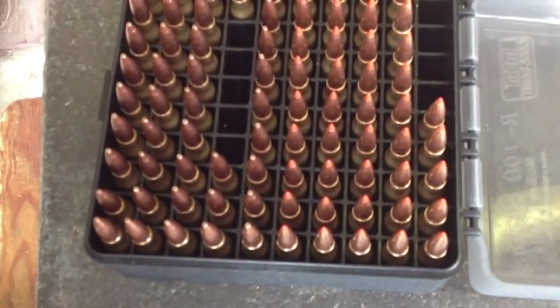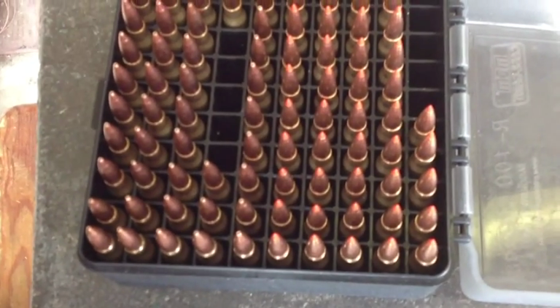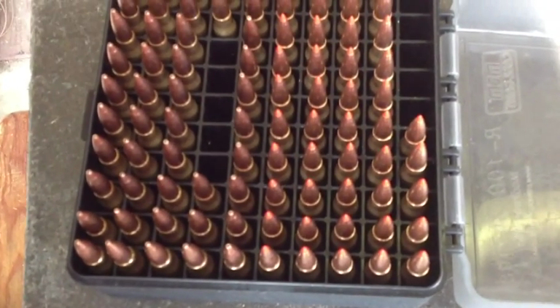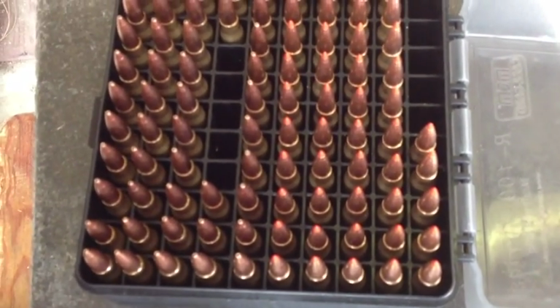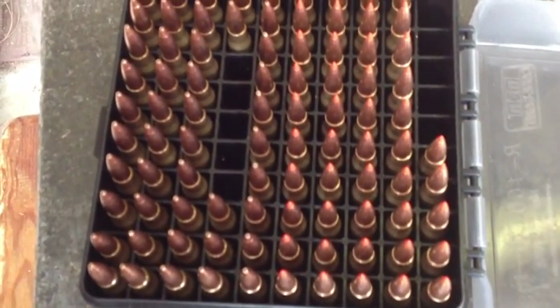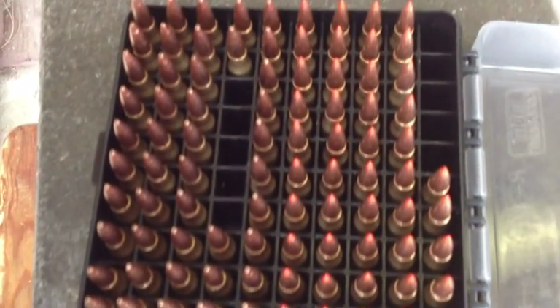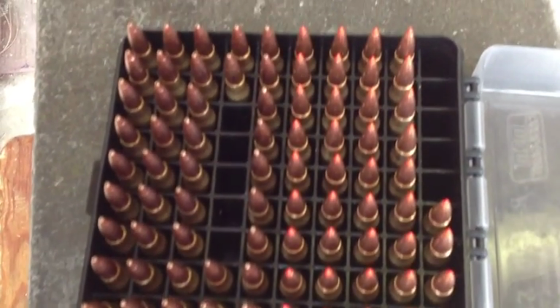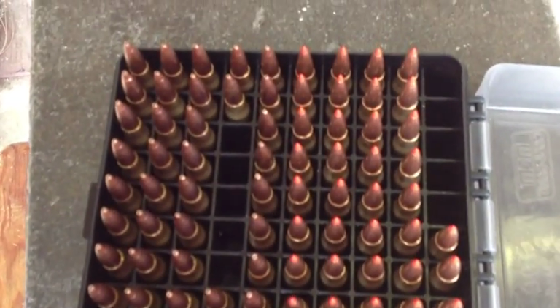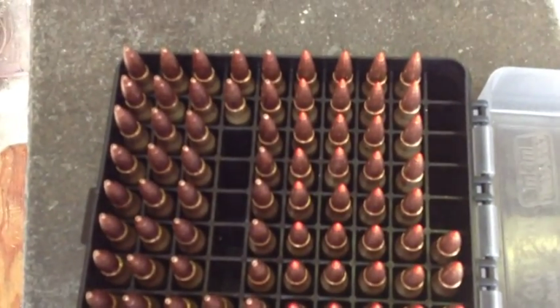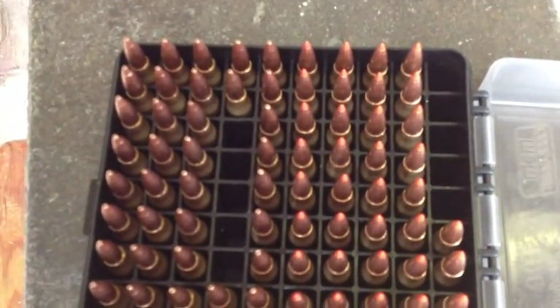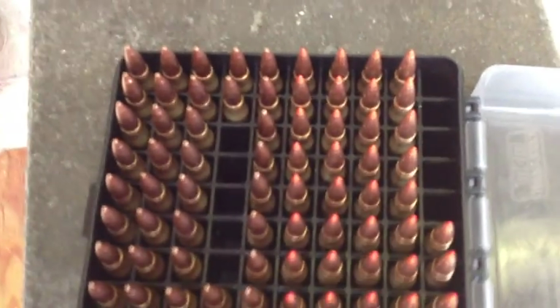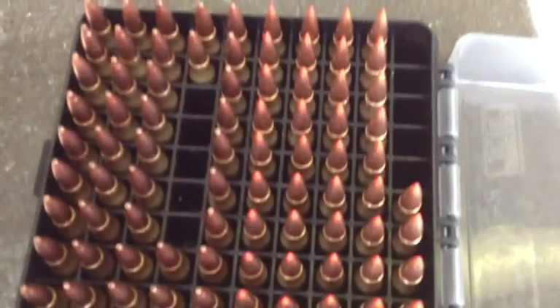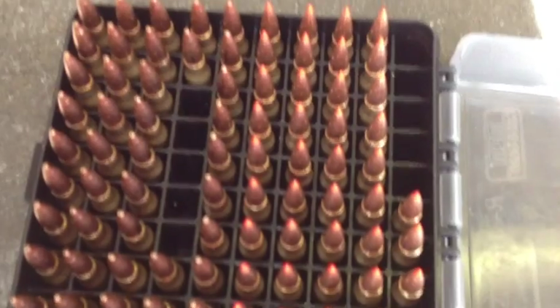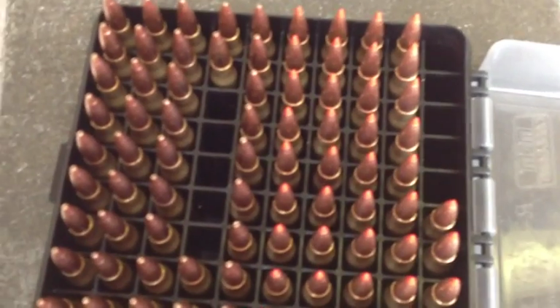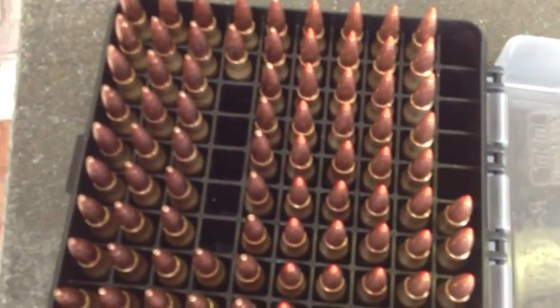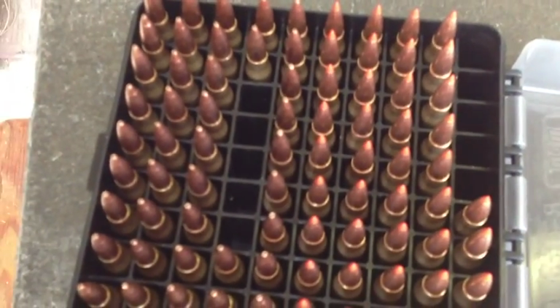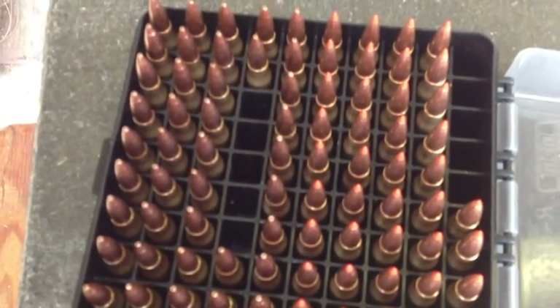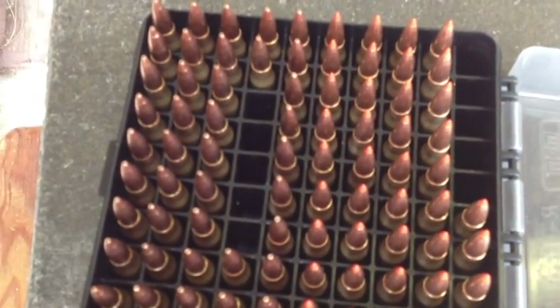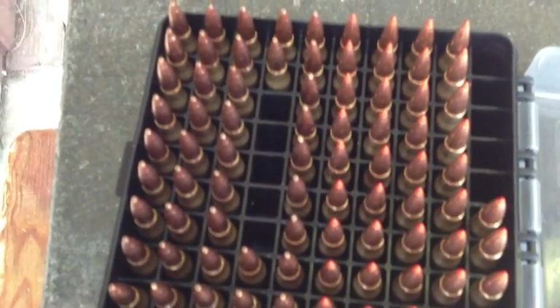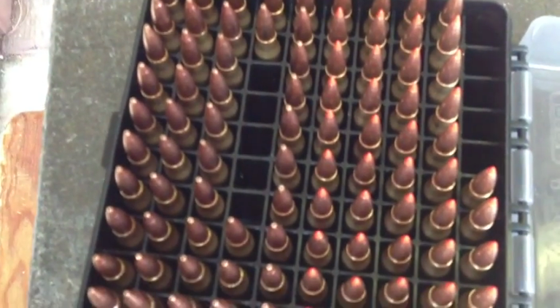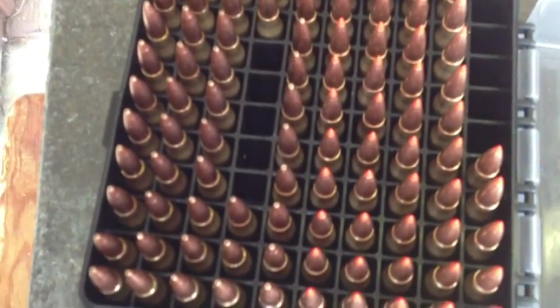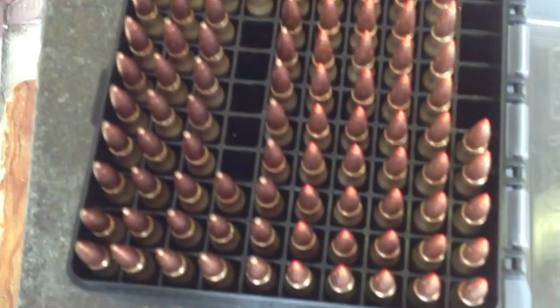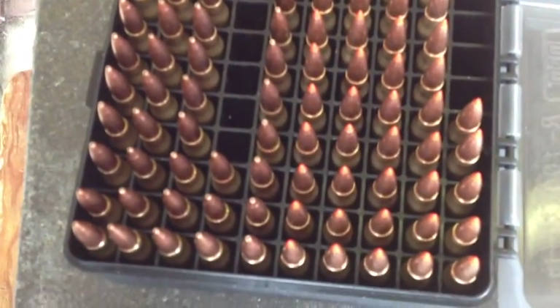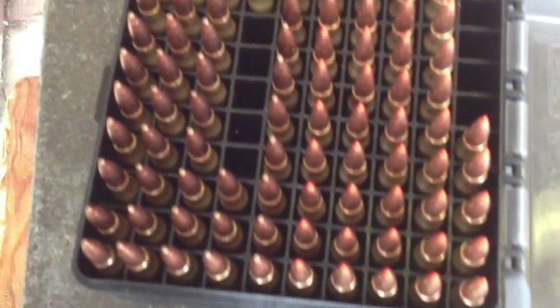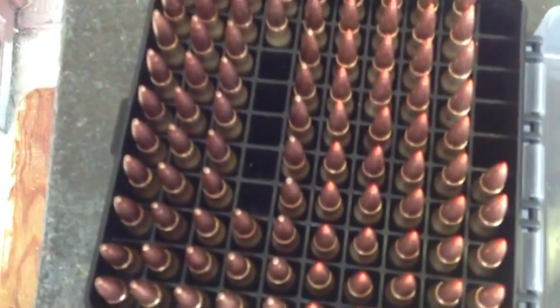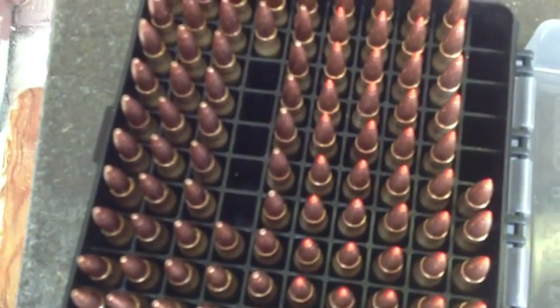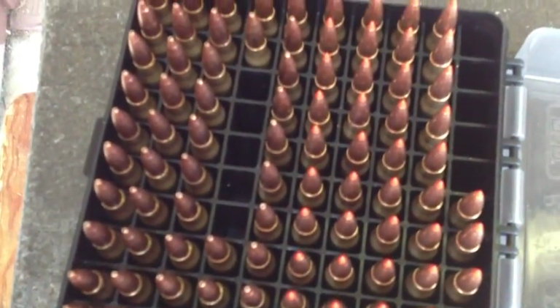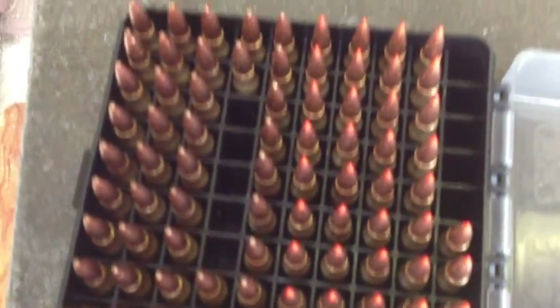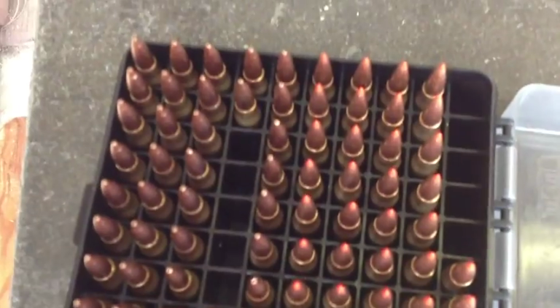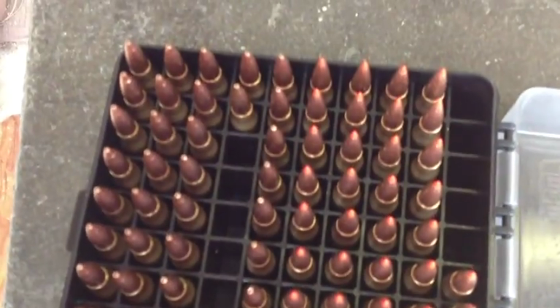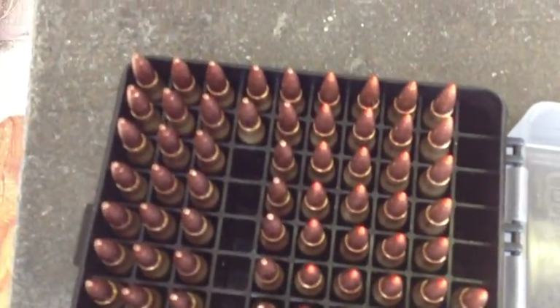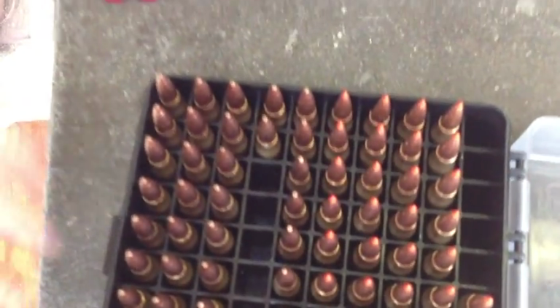You're not going to shoot all these today, are you? Maybe. I usually go through about a hundred a weekend. And you're shooting your AR platform, right? Yep.